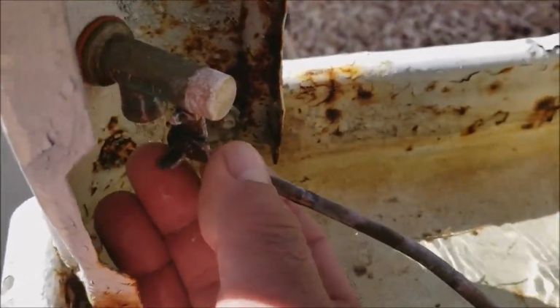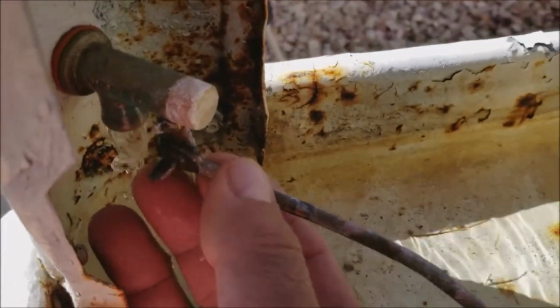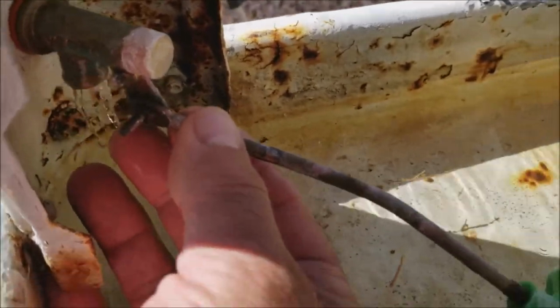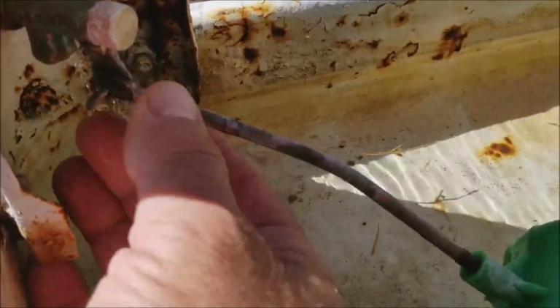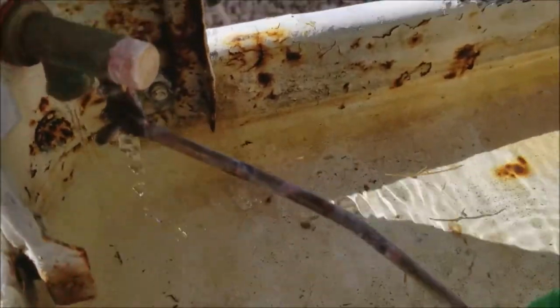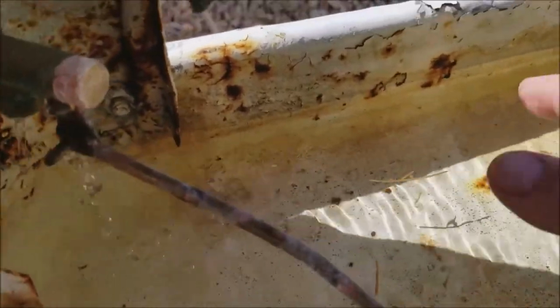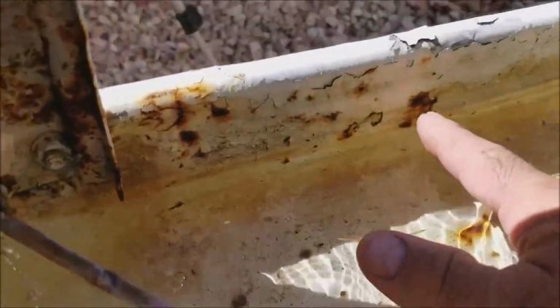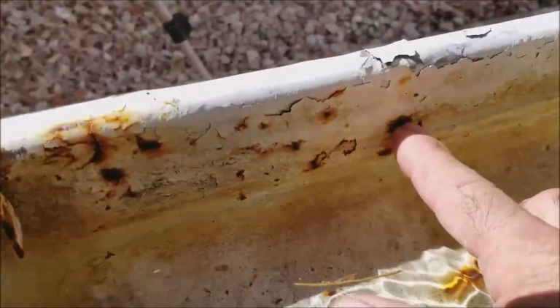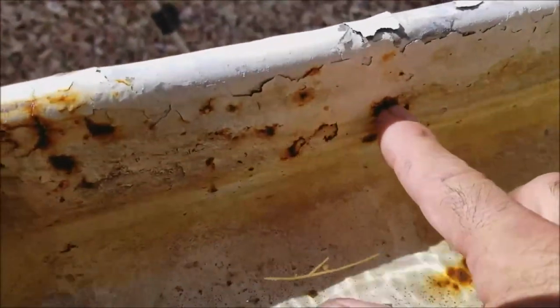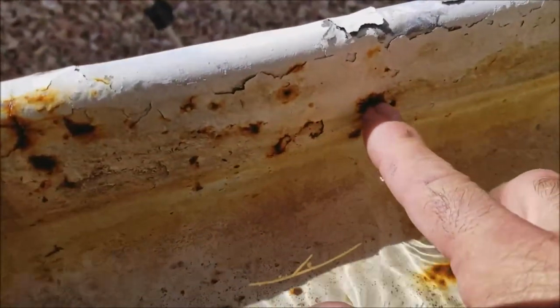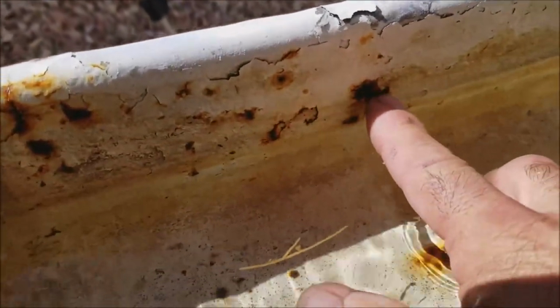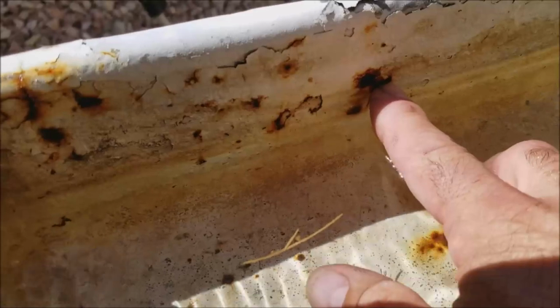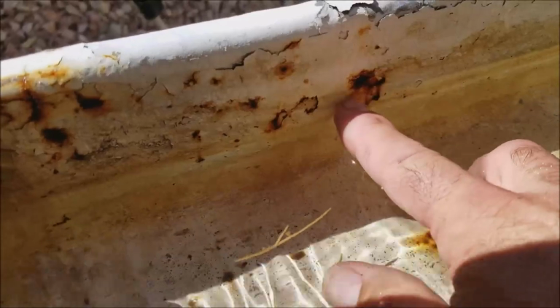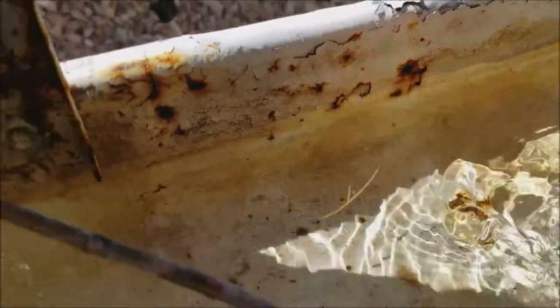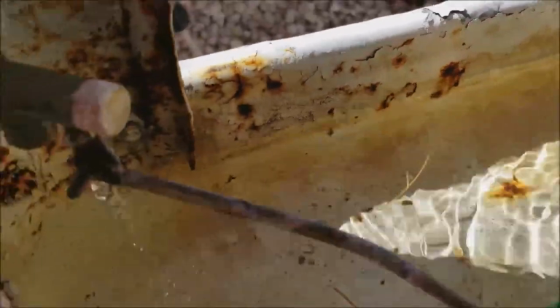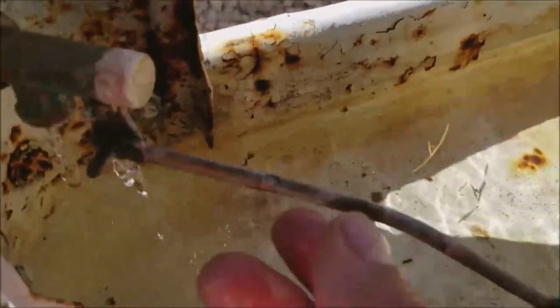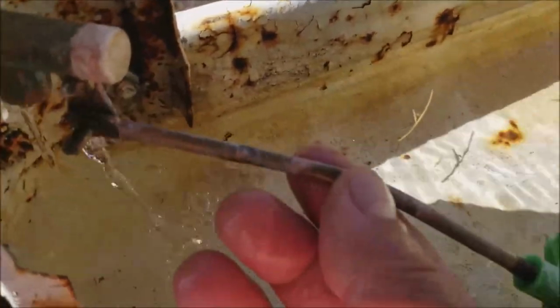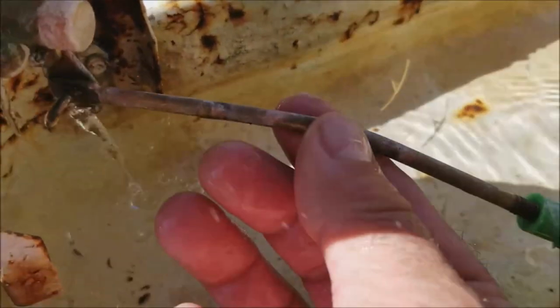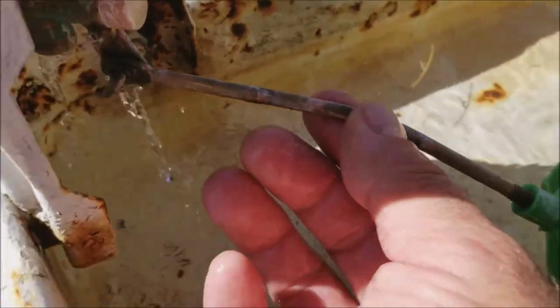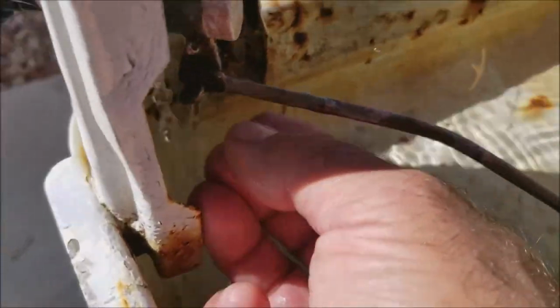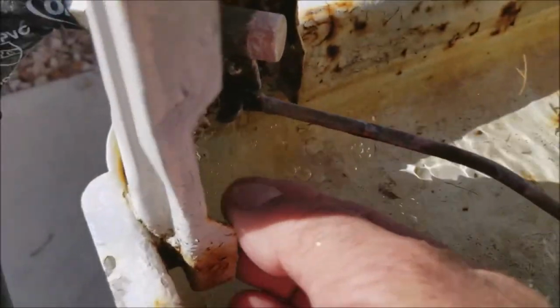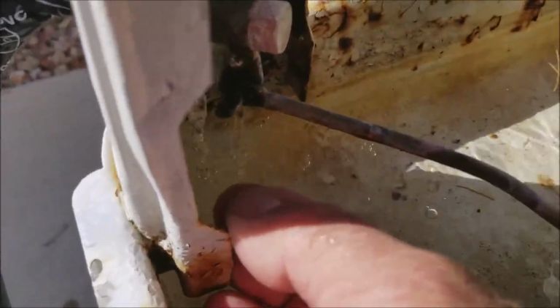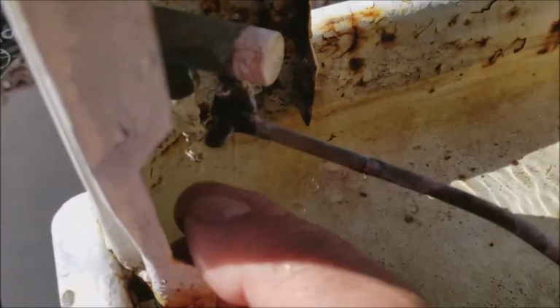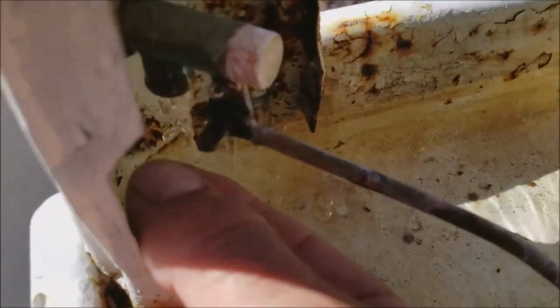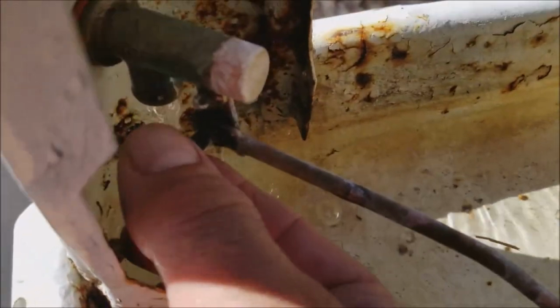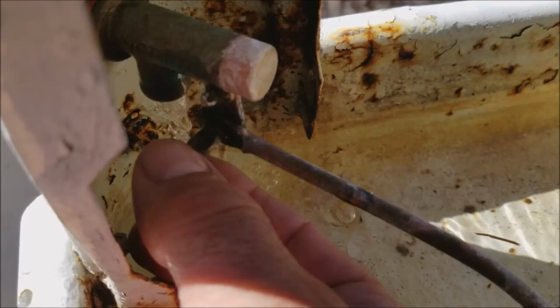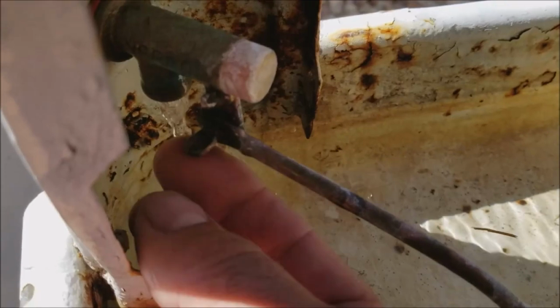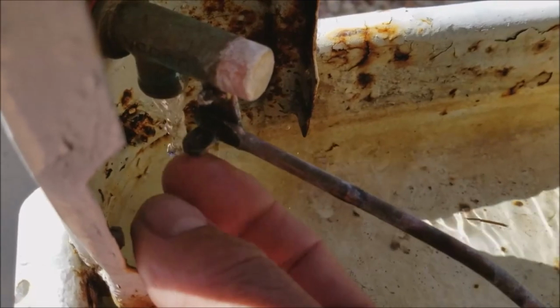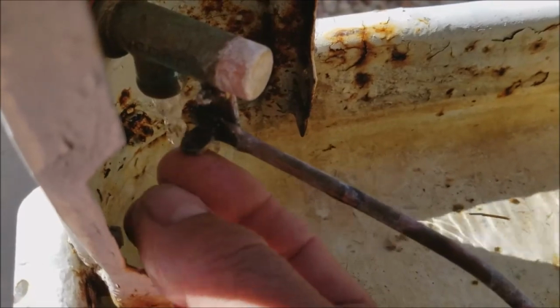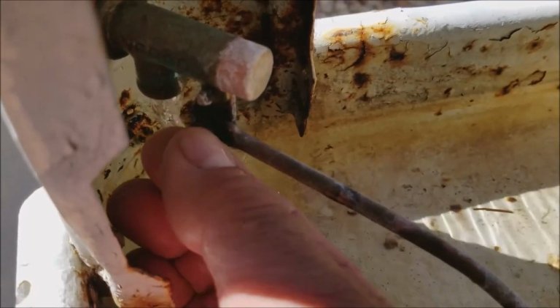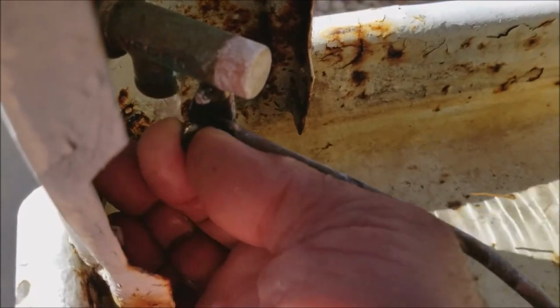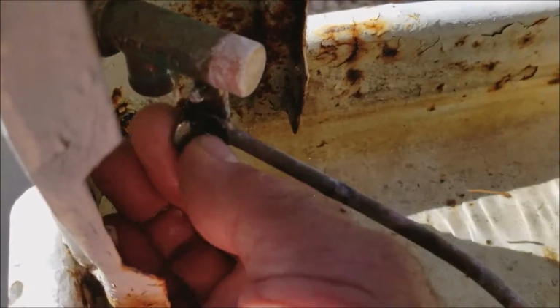Get the proper height that you need, which a lot of times you look at the ring around the swamp cooler and either go up or down on your float. Once you have the correct adjustment, then you're going to tighten back down on this adjustment here.